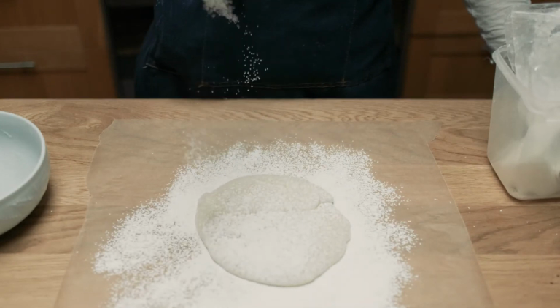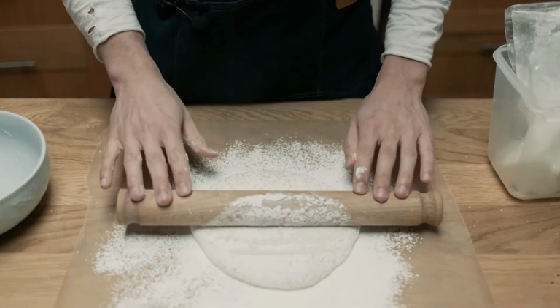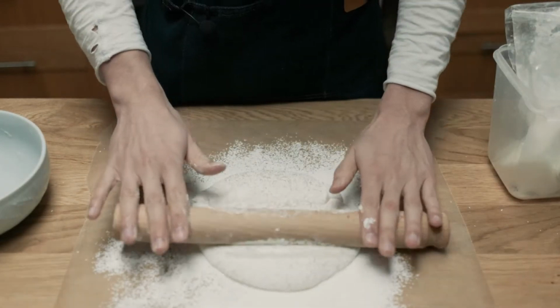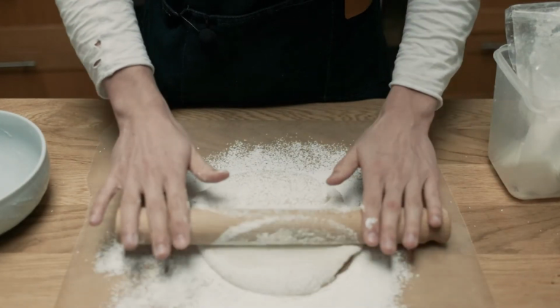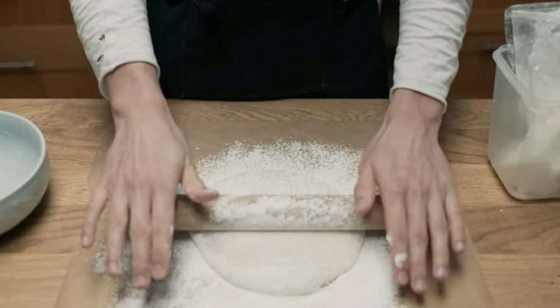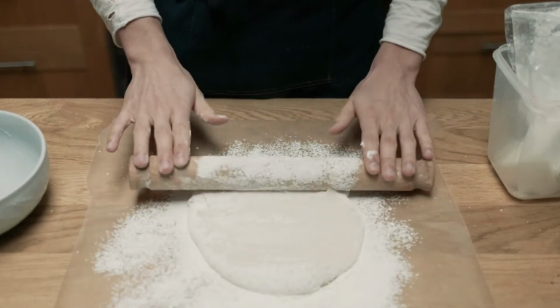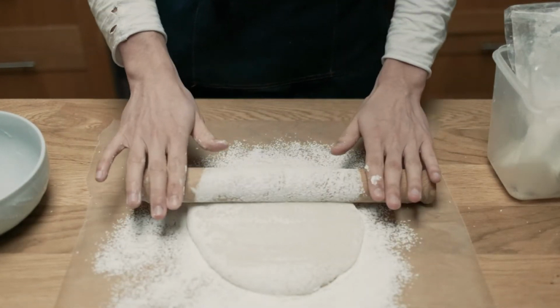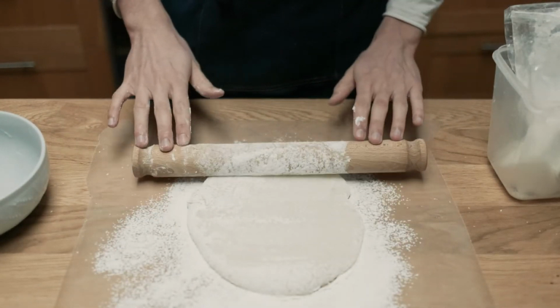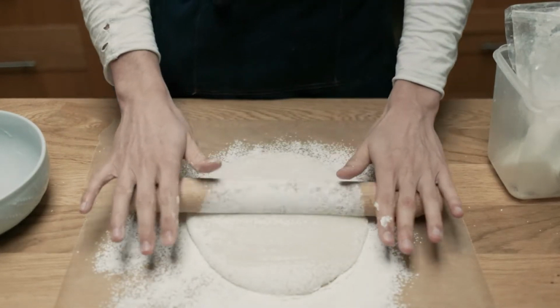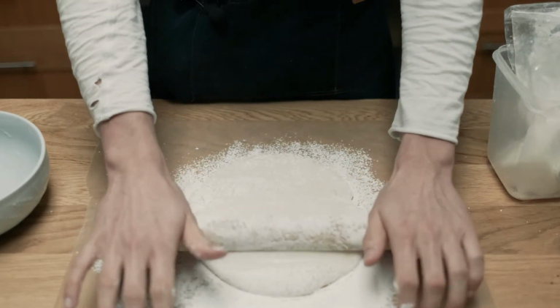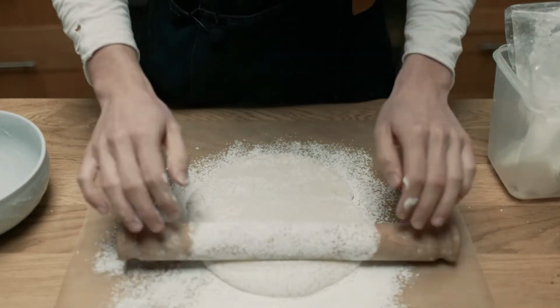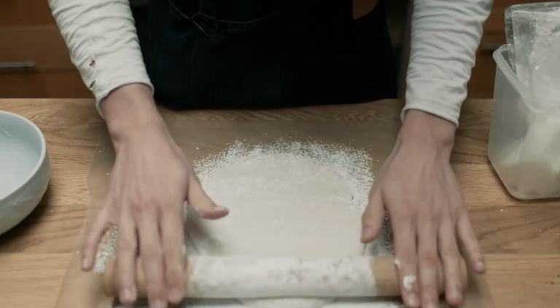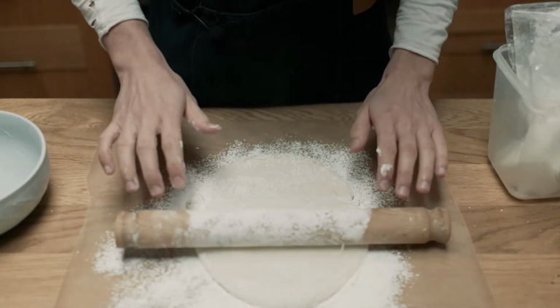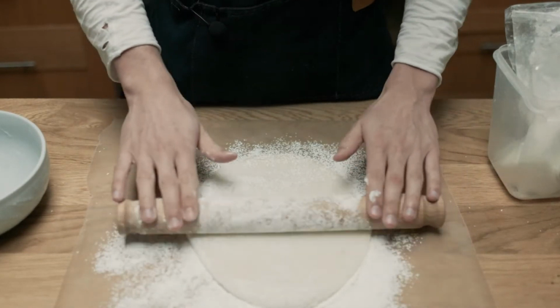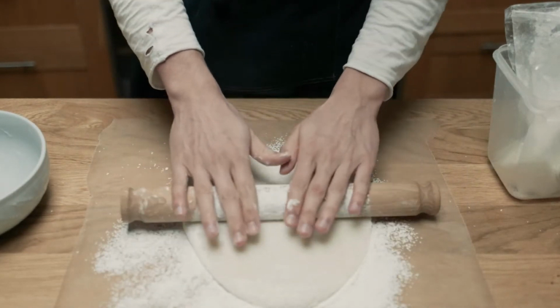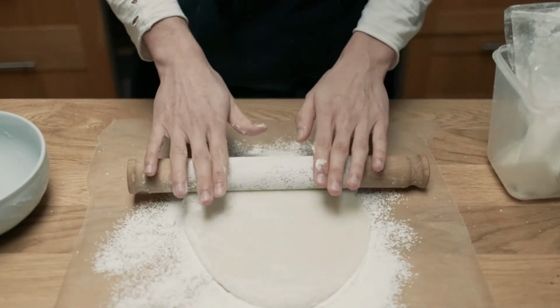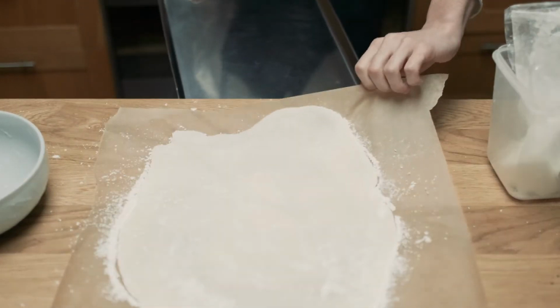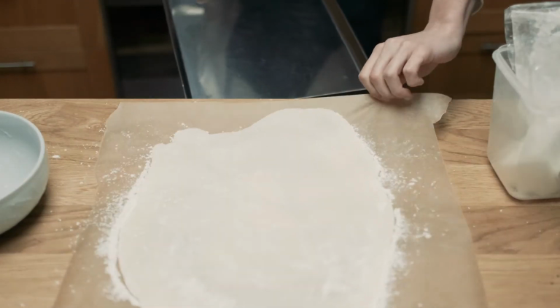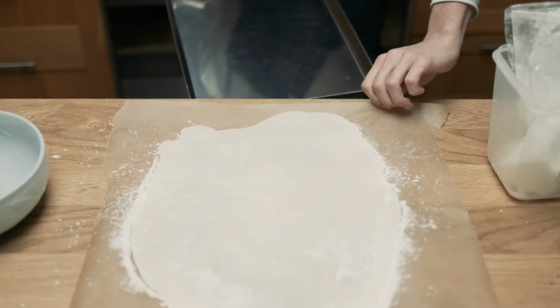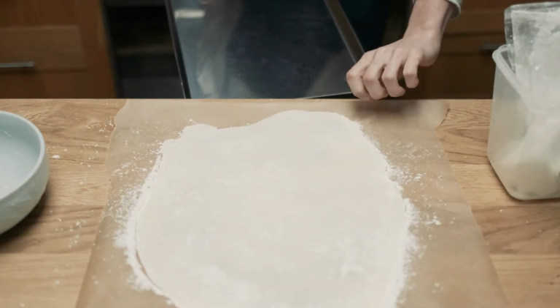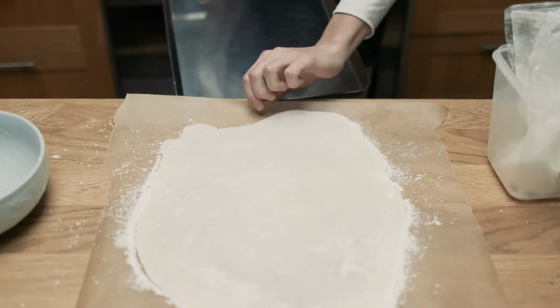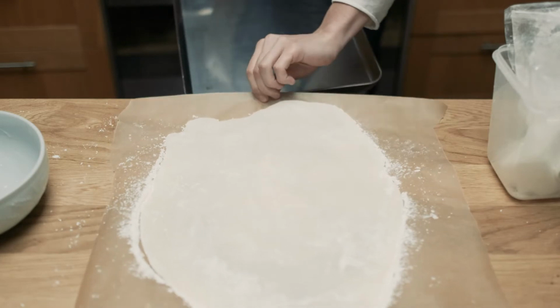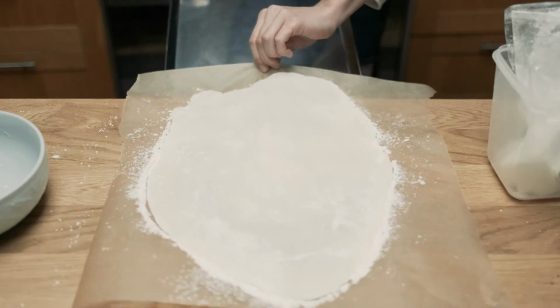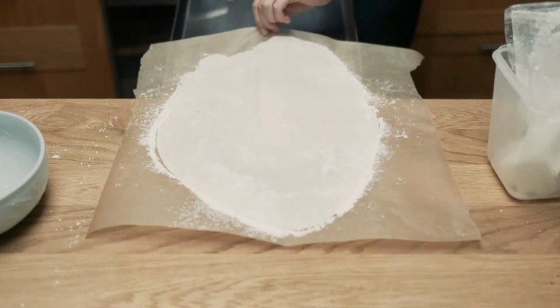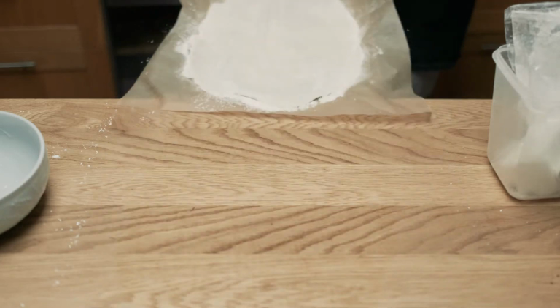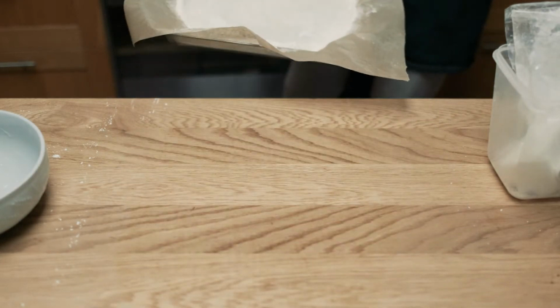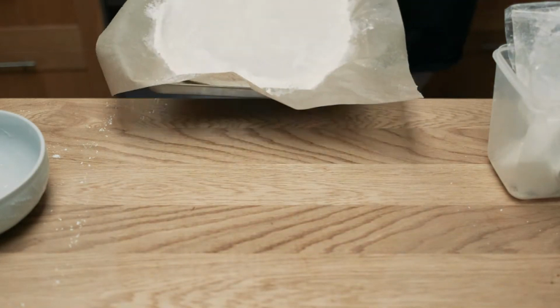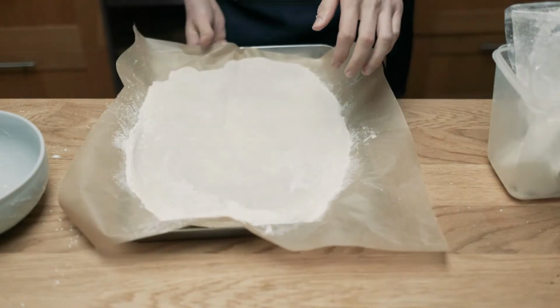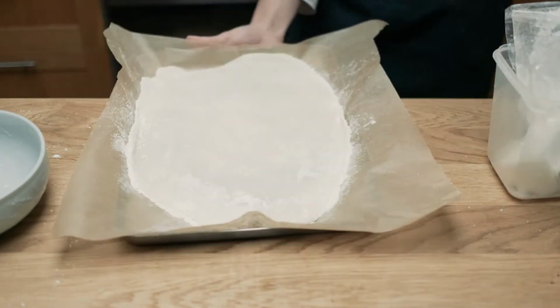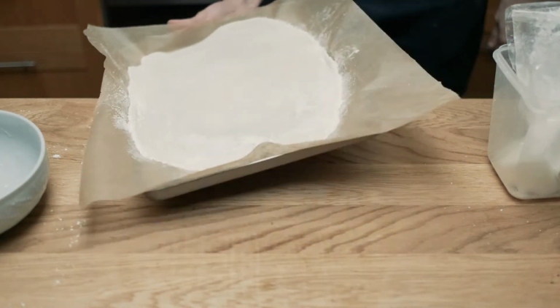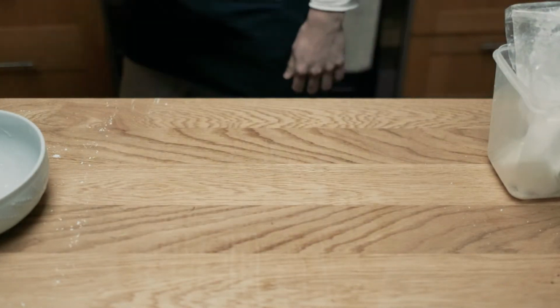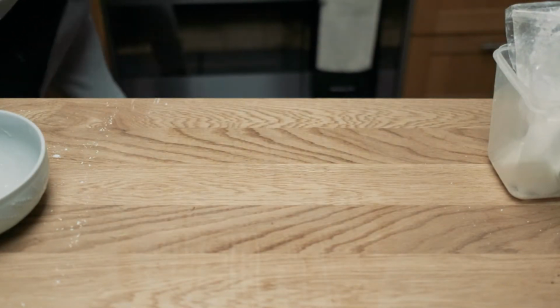I'm rolling out my mochi dough until I reach a thickness I'm happy with — it's up to you how thick or thin you want the mochi to be around the ice cream. Because we used a sheet of baking paper it makes the next step super easy: I'm just sliding the whole sheet onto a tray then putting it in the fridge for a few minutes to cool off.